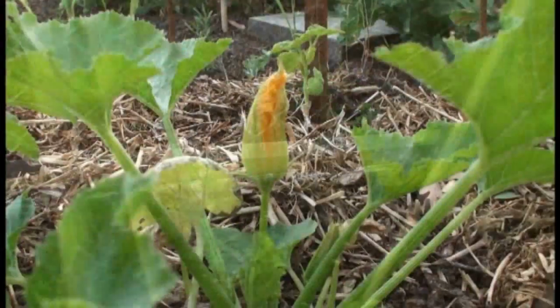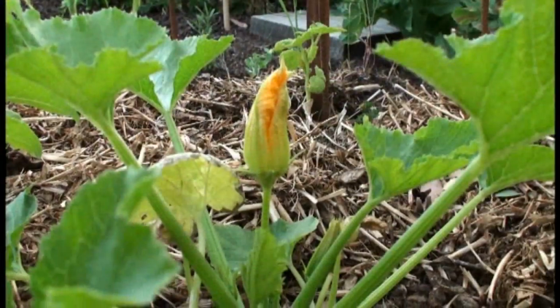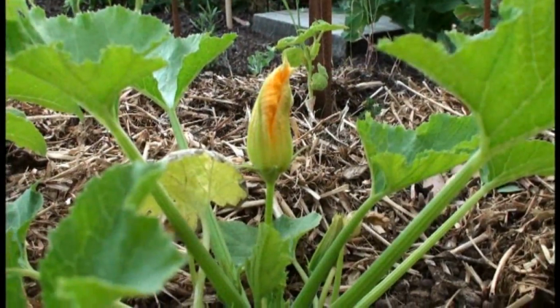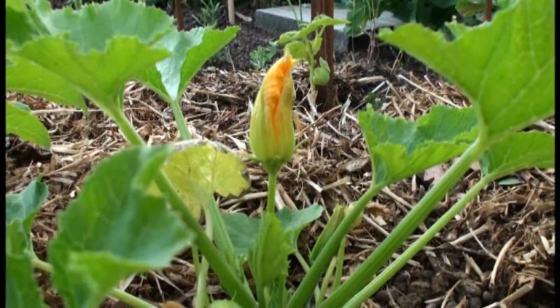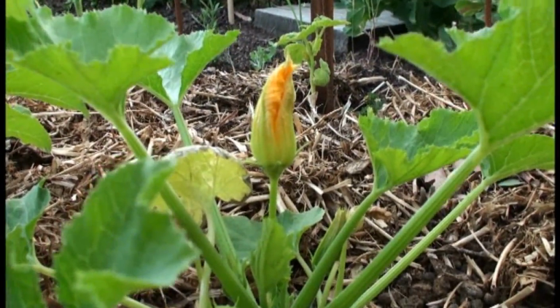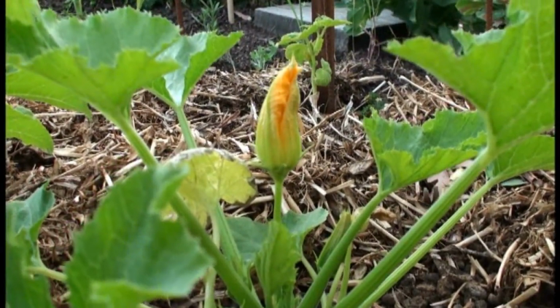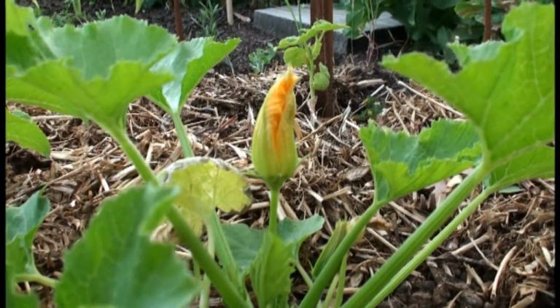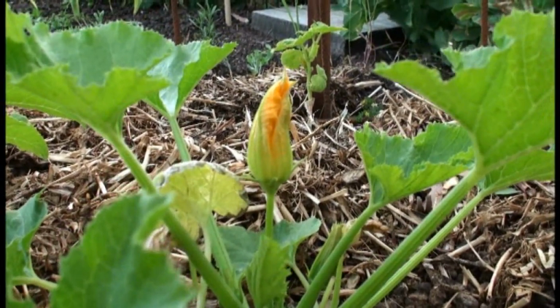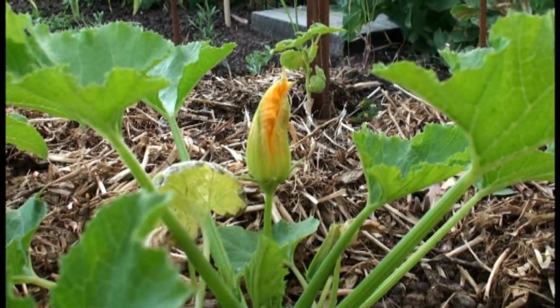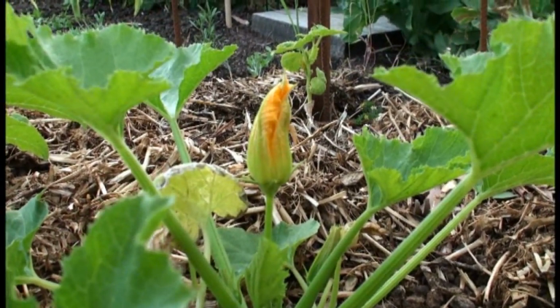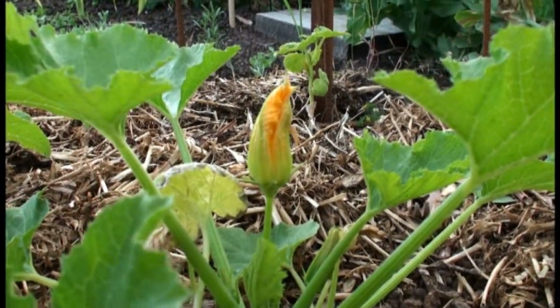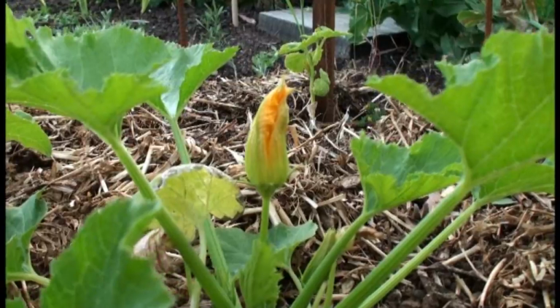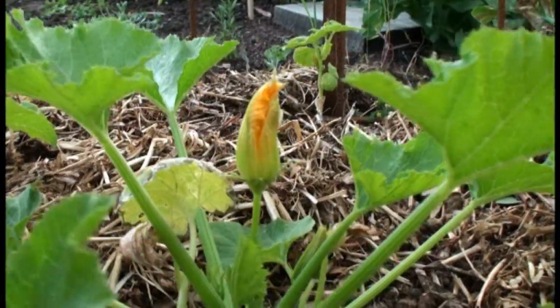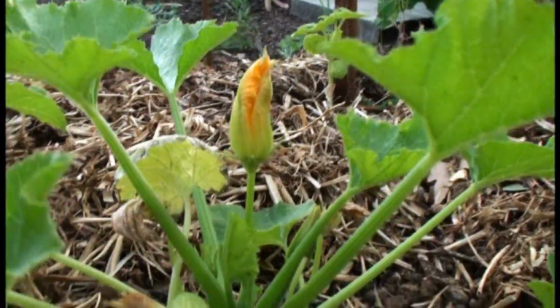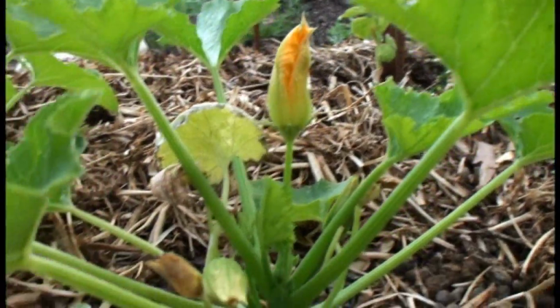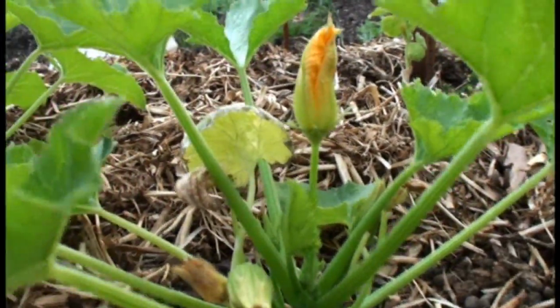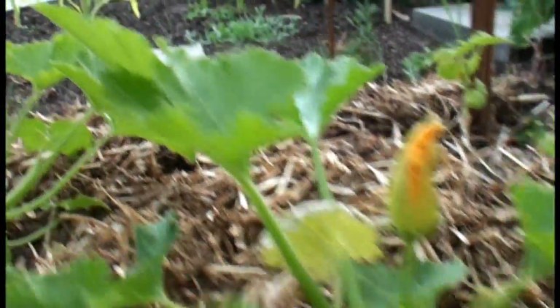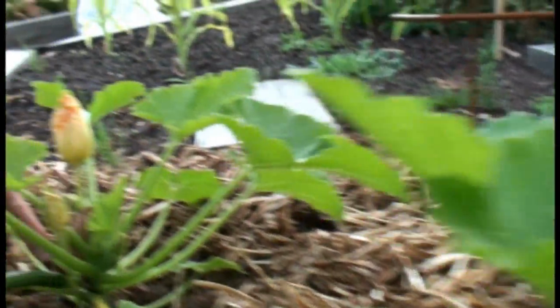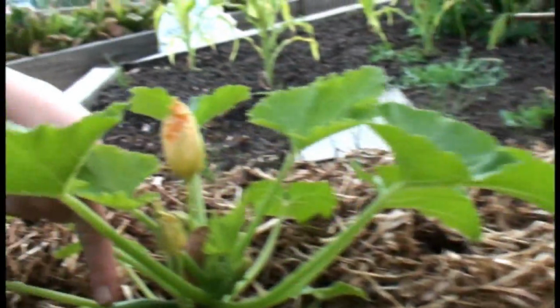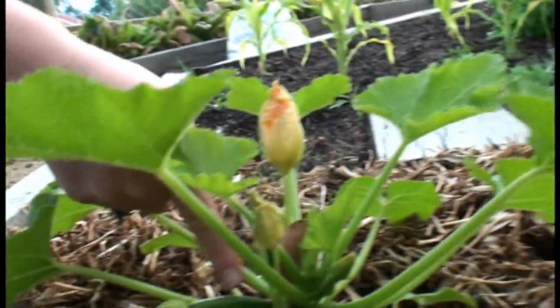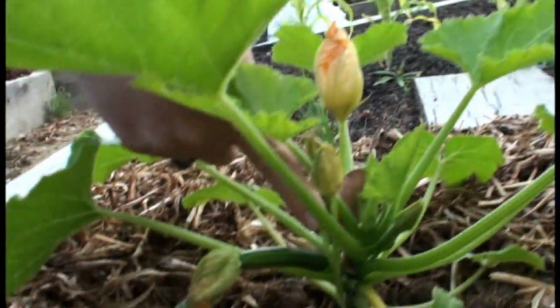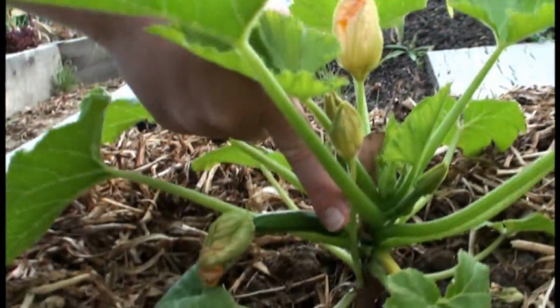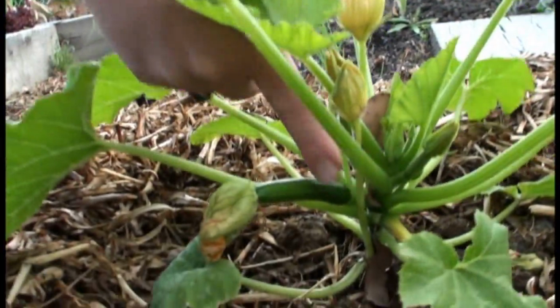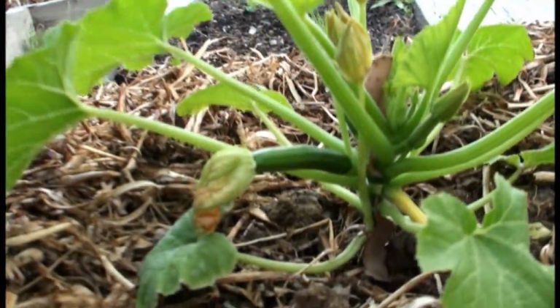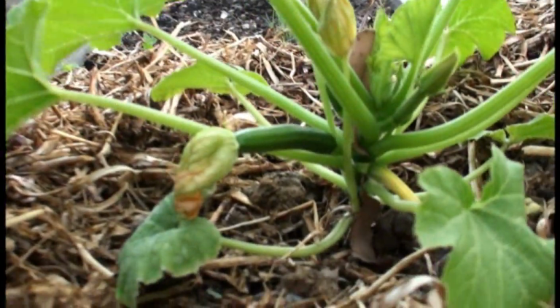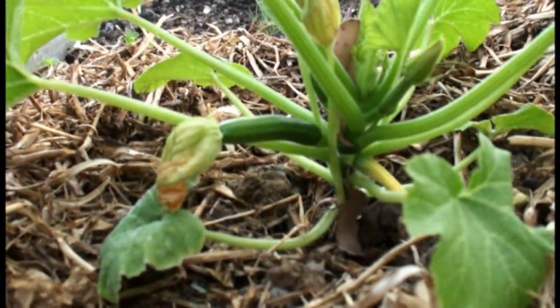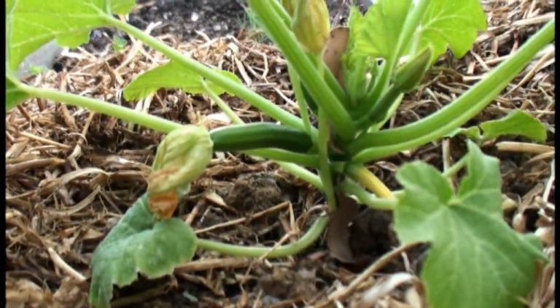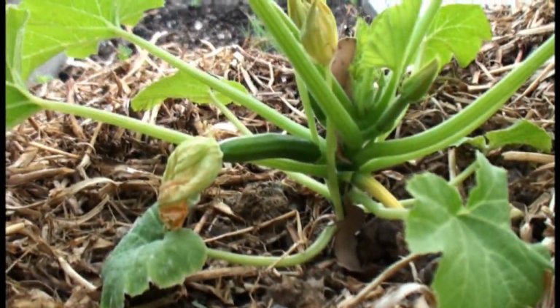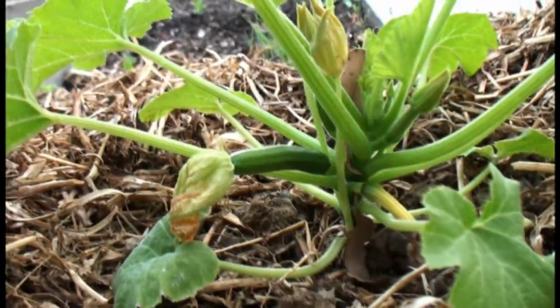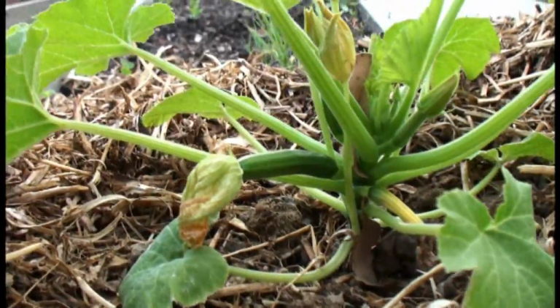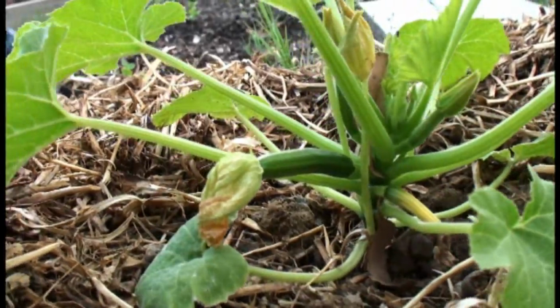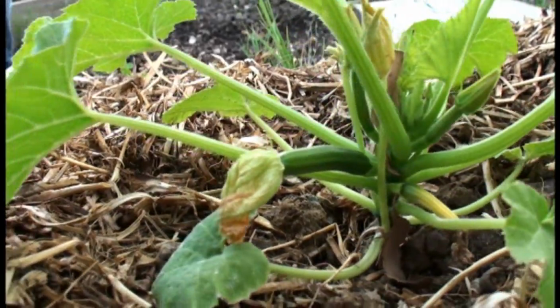Zucchini plants. Oh! And you can see the zucchini. Here's one starting to grow. One down there. Wow, I didn't know the zucchini grew there.